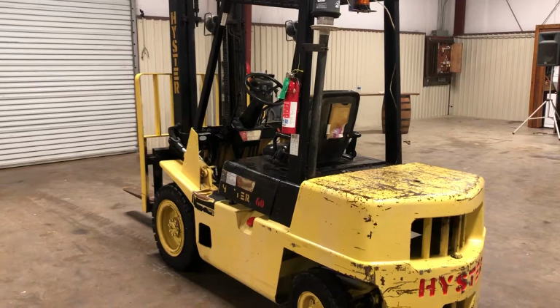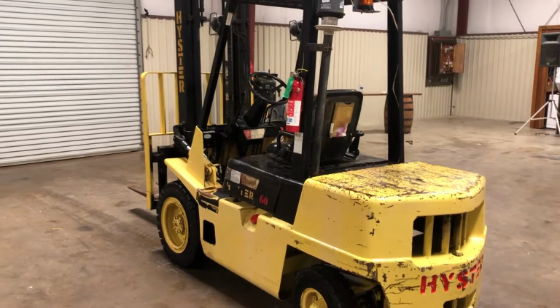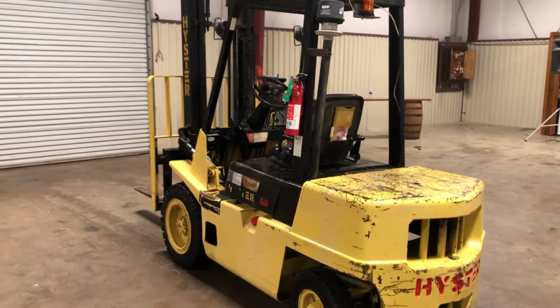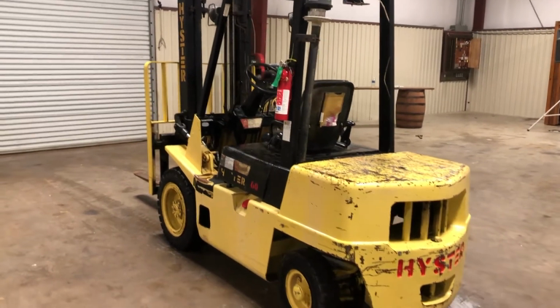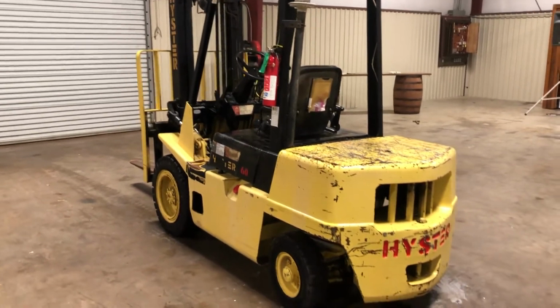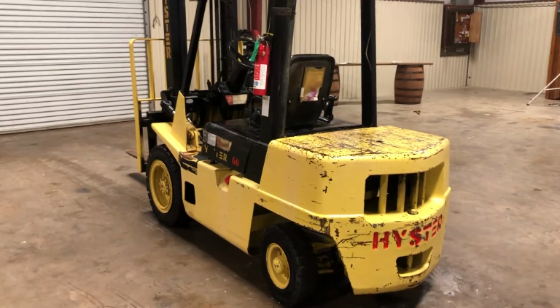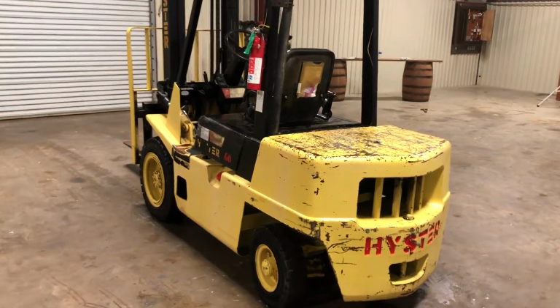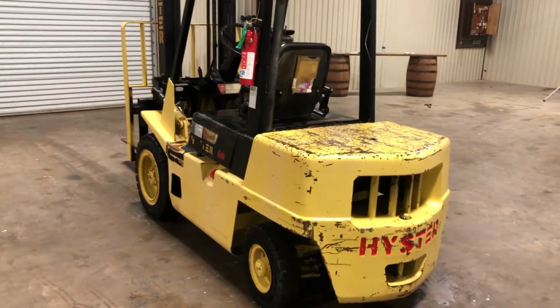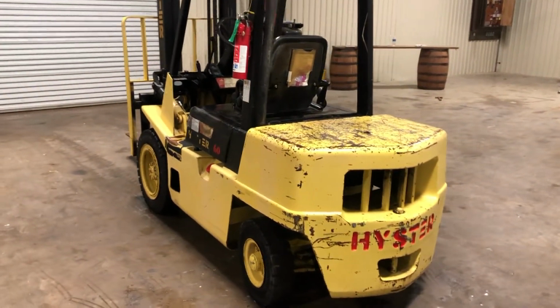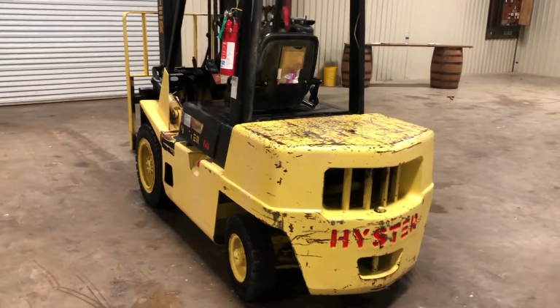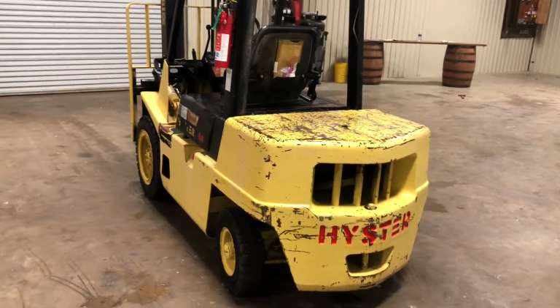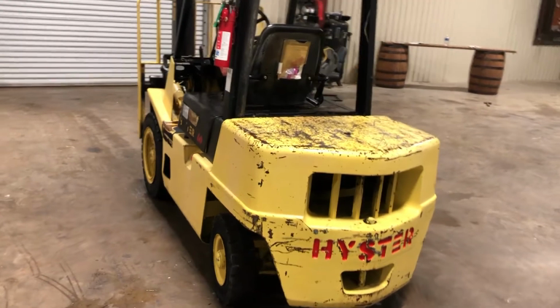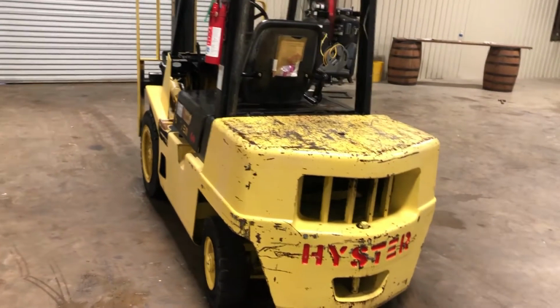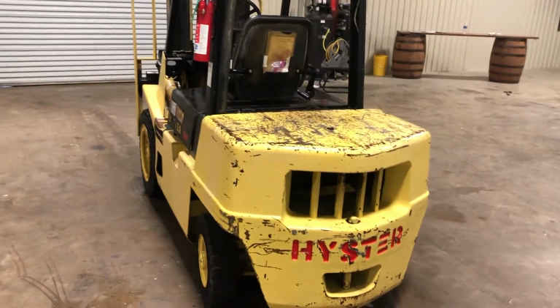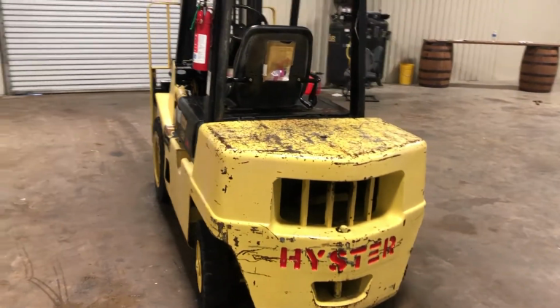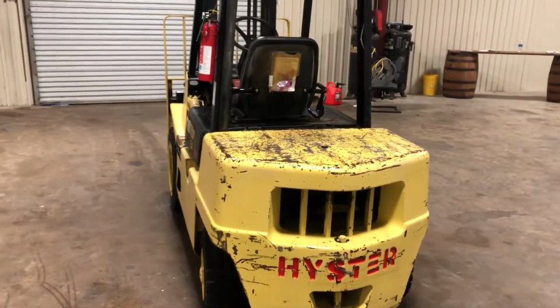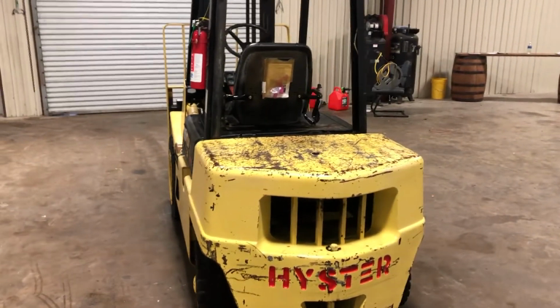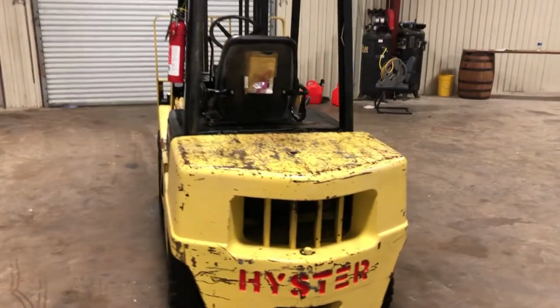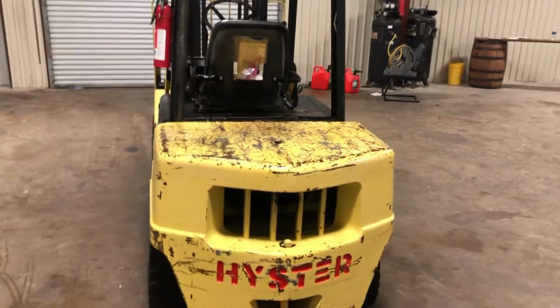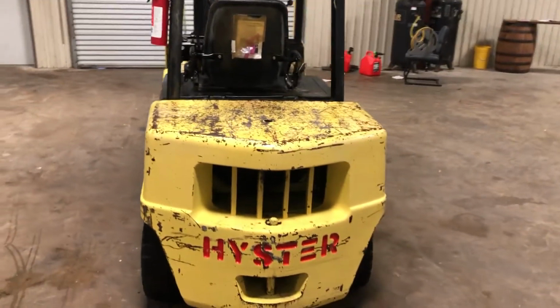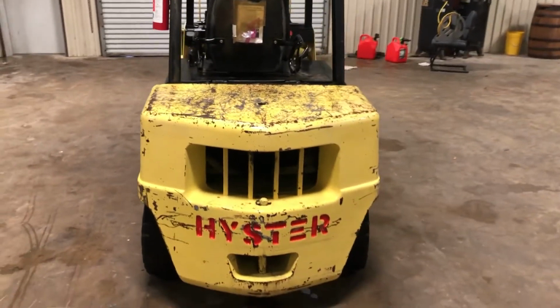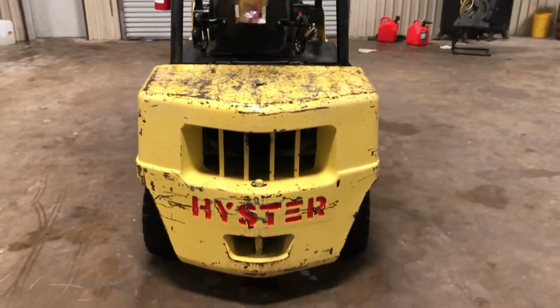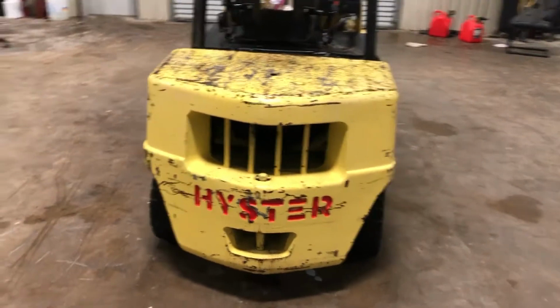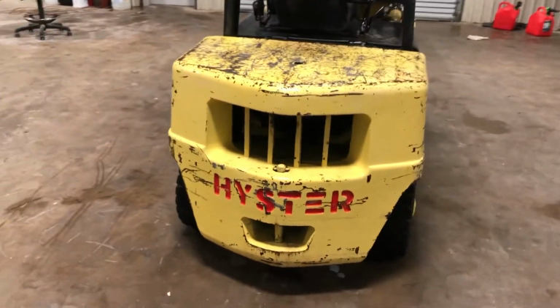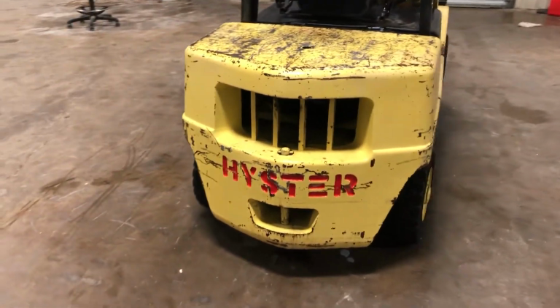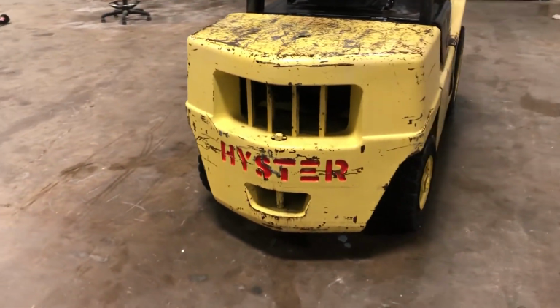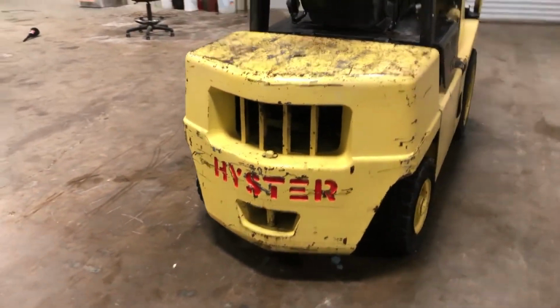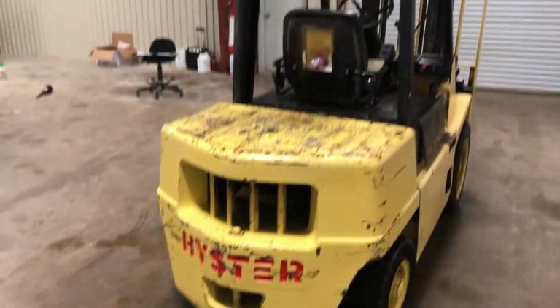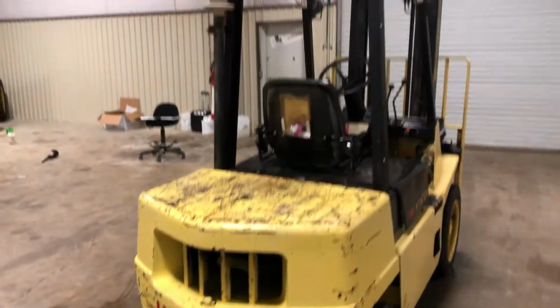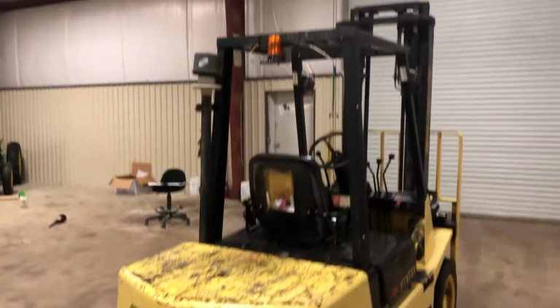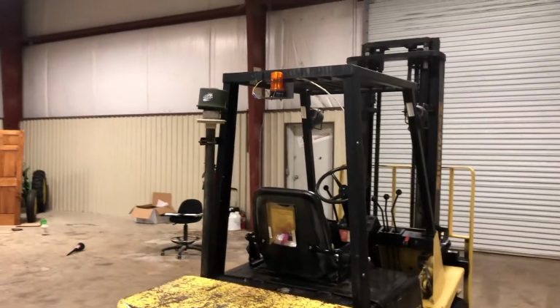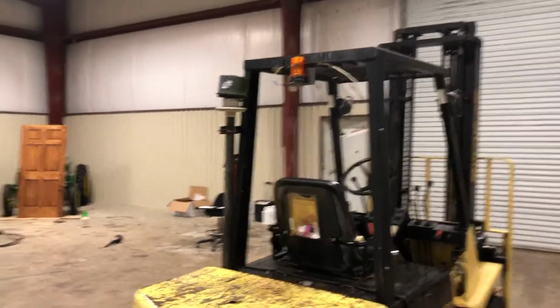Going on the backside here, you can see it has very nice usable industrial tires — the brand I believe is Solideal, solid with EAL on the end. It does have the Hyster logo on the back, the pull point from the back, the cage with the caution light.